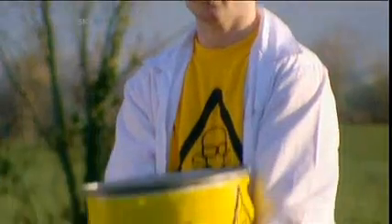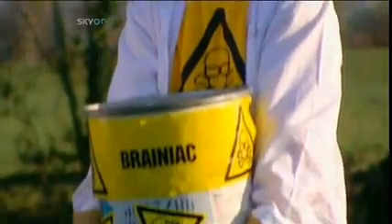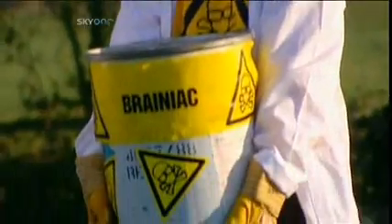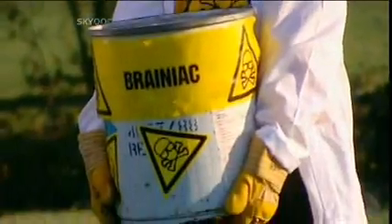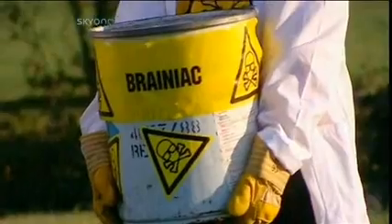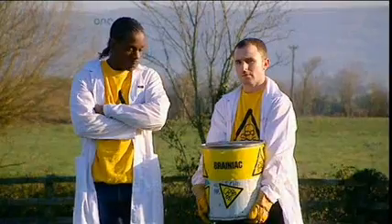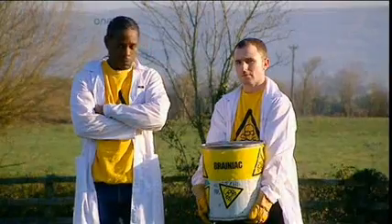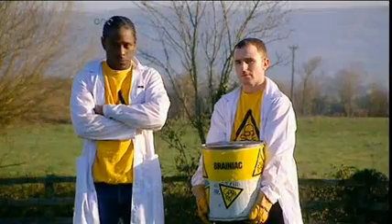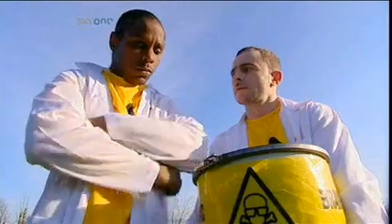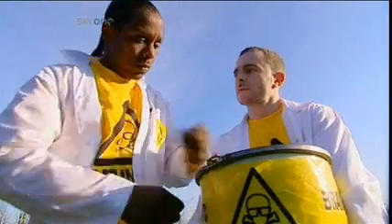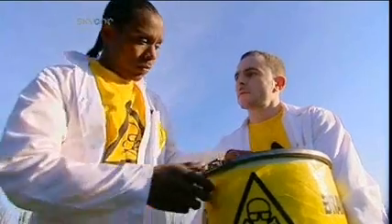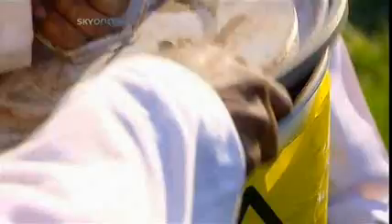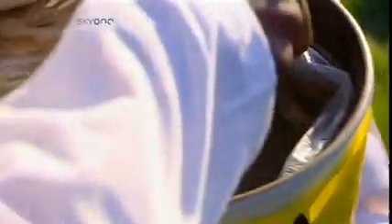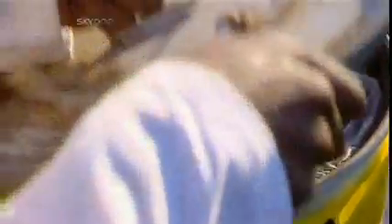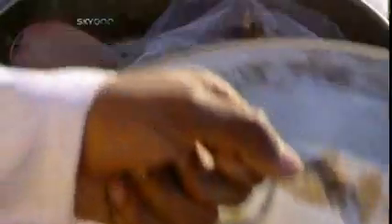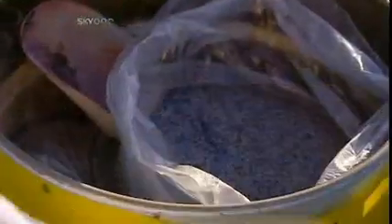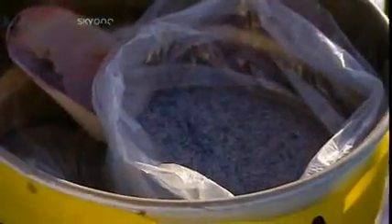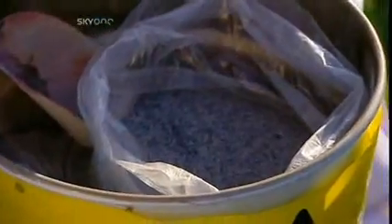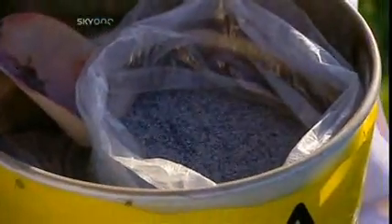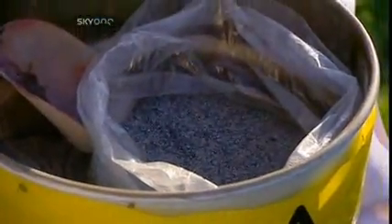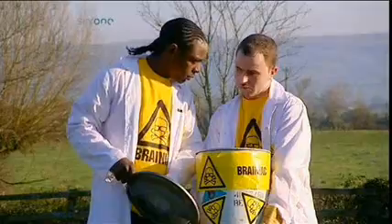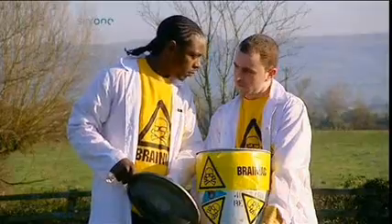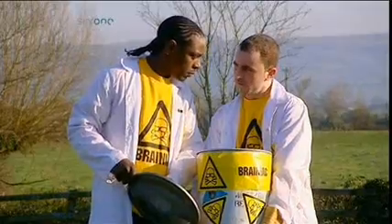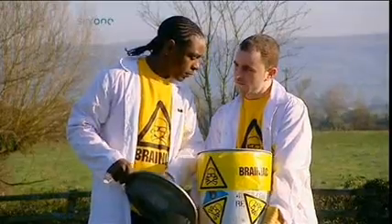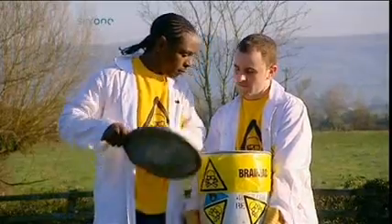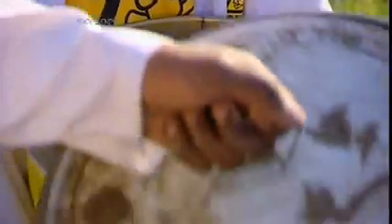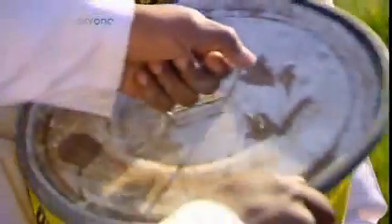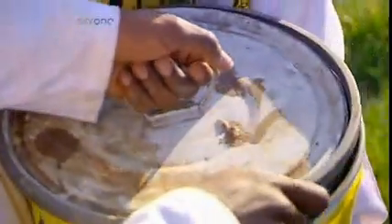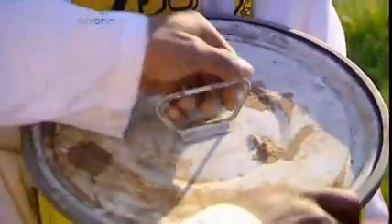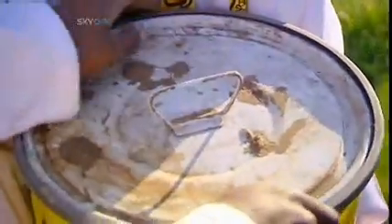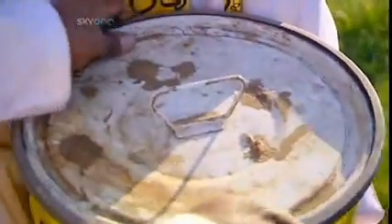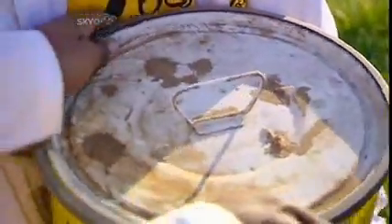This is thermite. It's a powdered mixture of iron oxide and aluminium, which when ignited burns at two and a half thousand degrees Celsius, which is very, very hot.